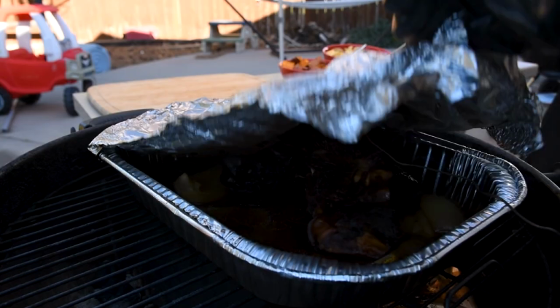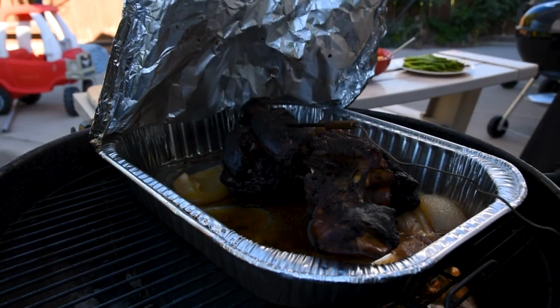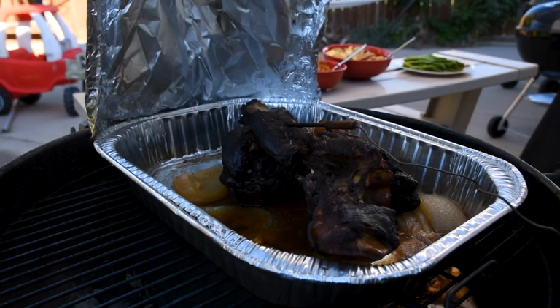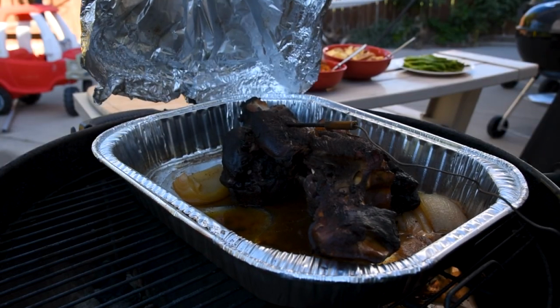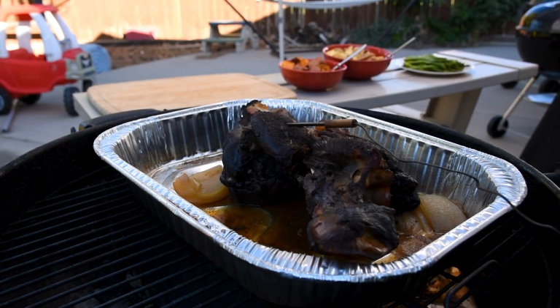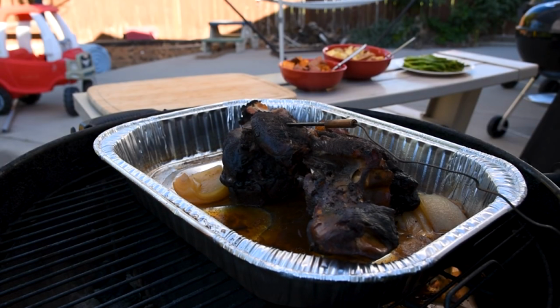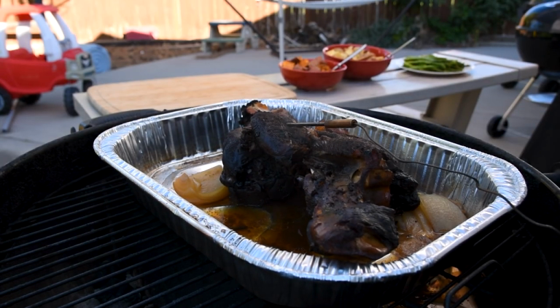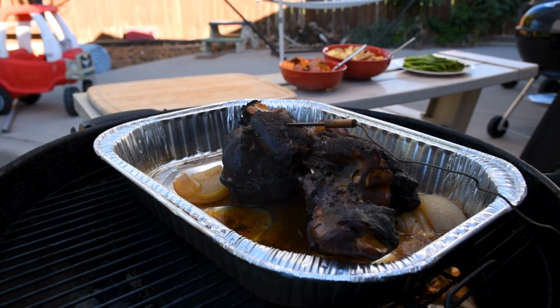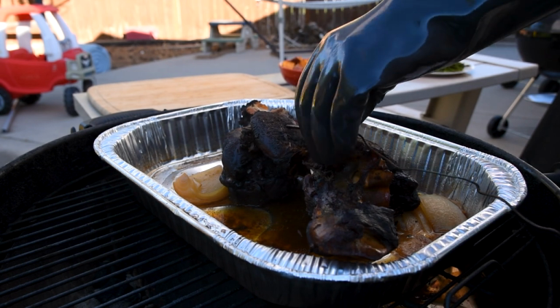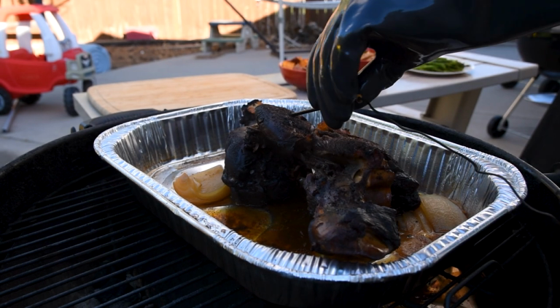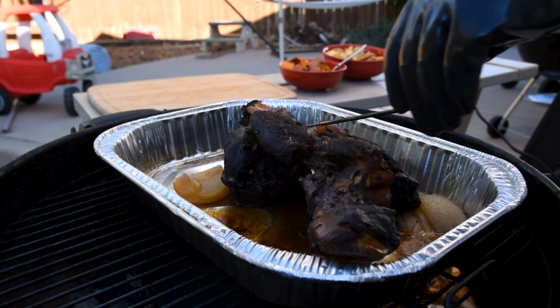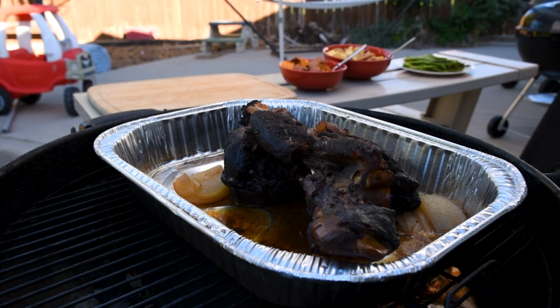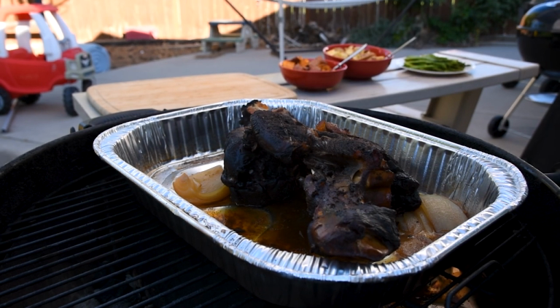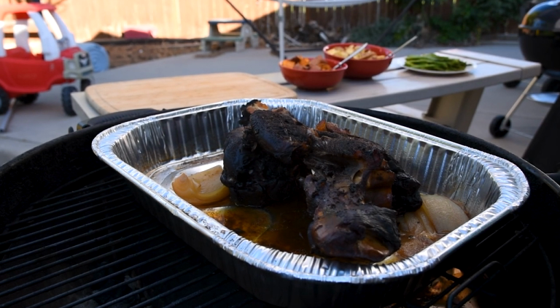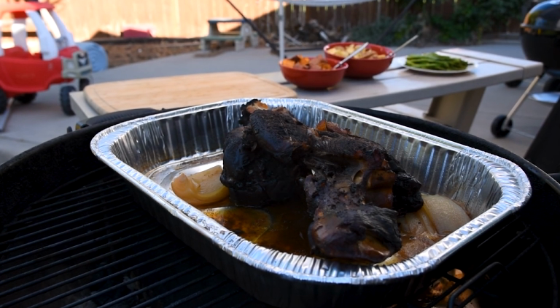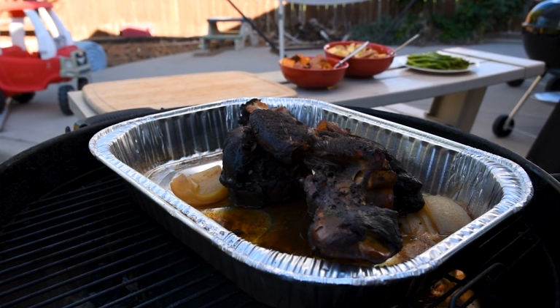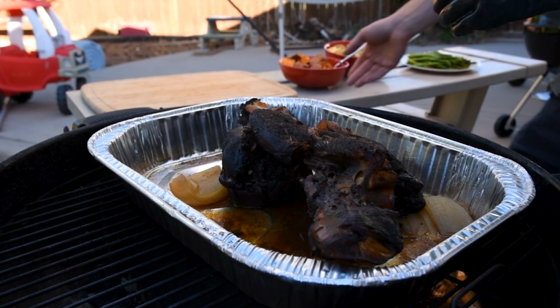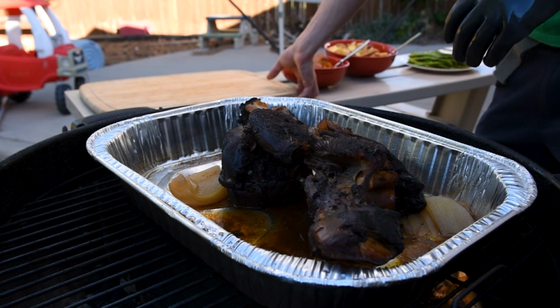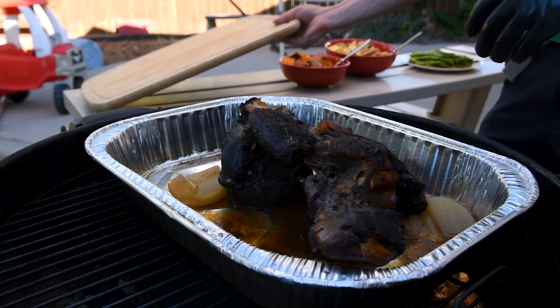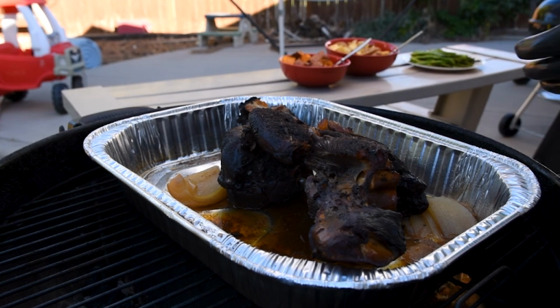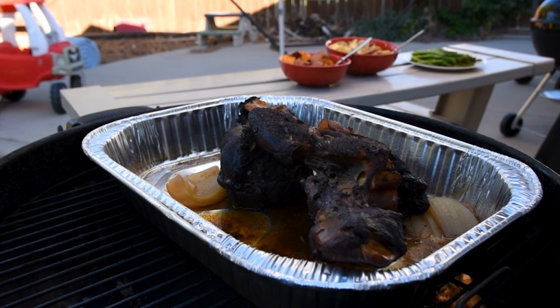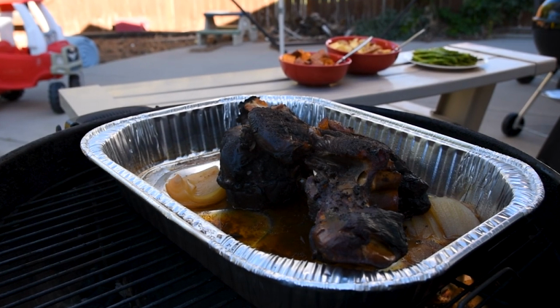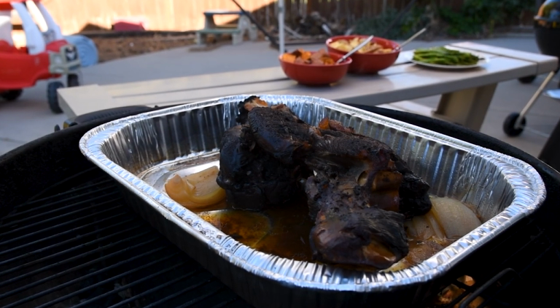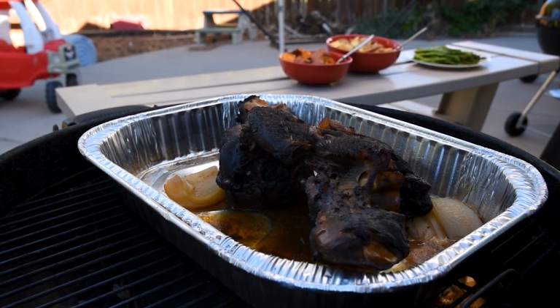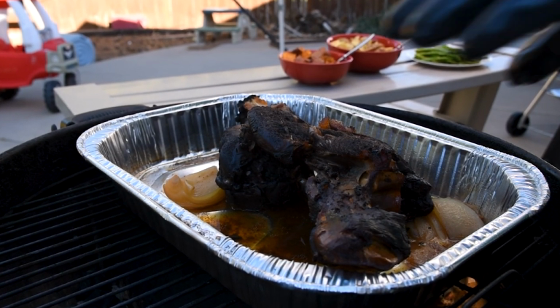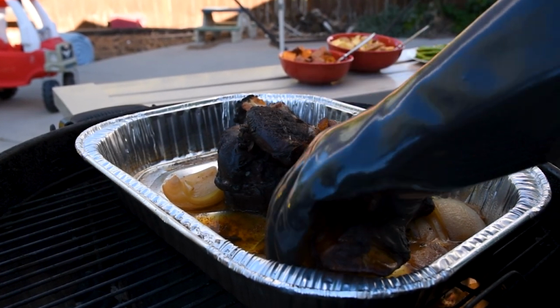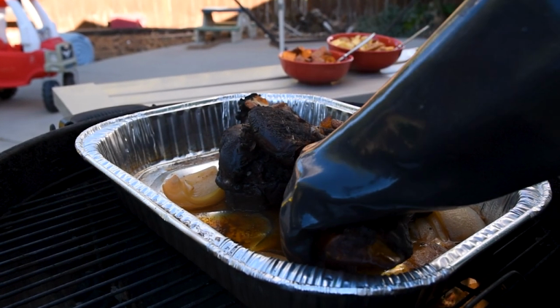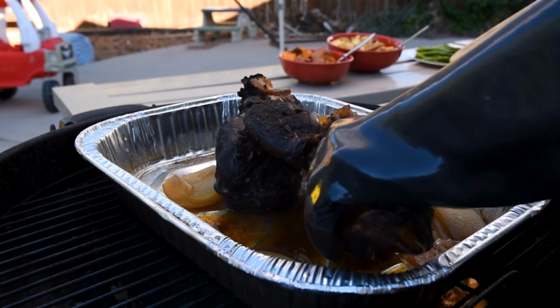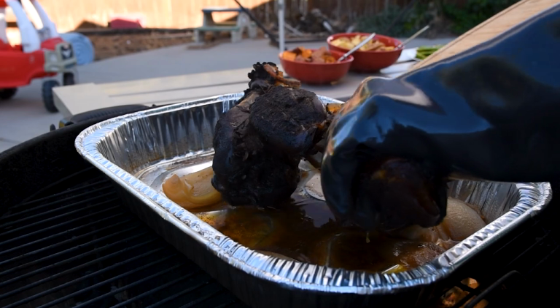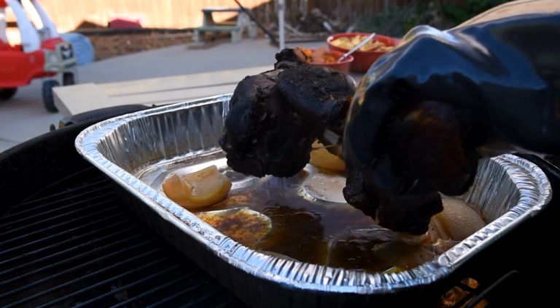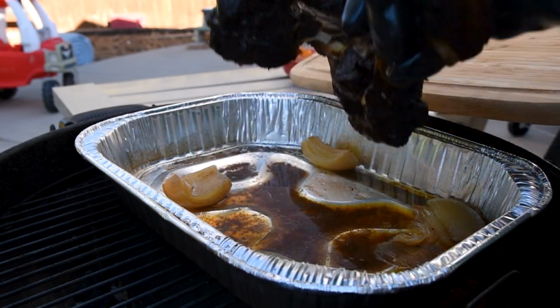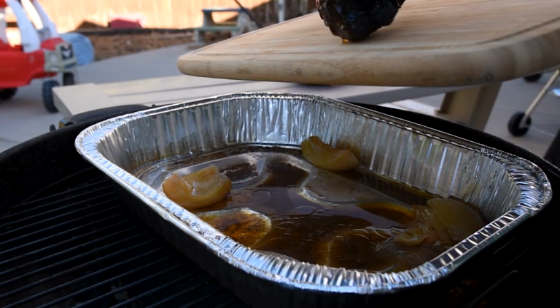The clock has run out and it's time for dinner. The elk had been resting for about 10 minutes while I made the gravy, and I made the decision to slice it thin rather than trying to pull it since it was not fork tender. That gave me some really tender, flavorful slices that you'd never know came from an underappreciated cut.